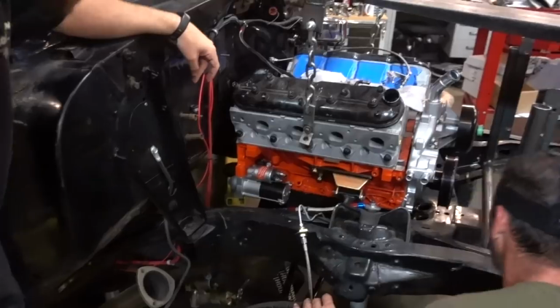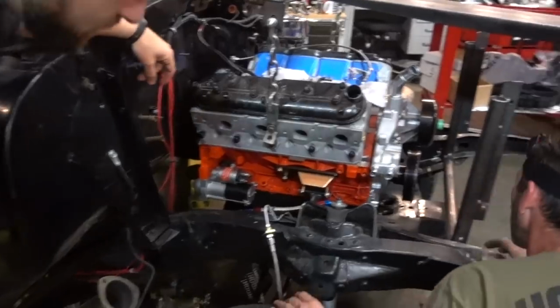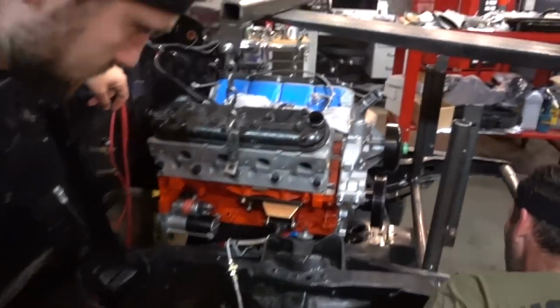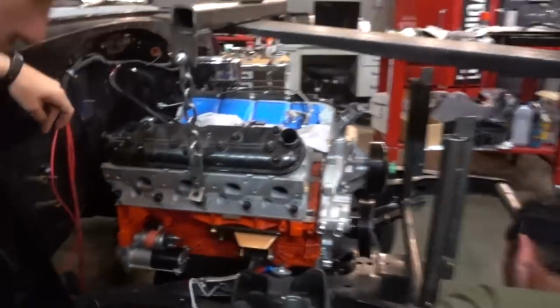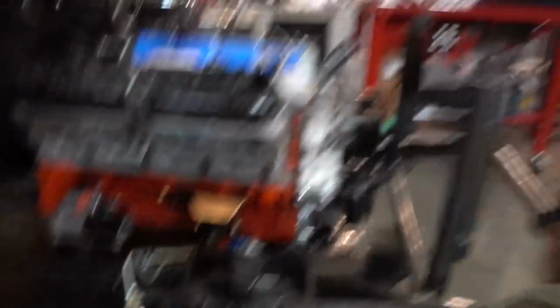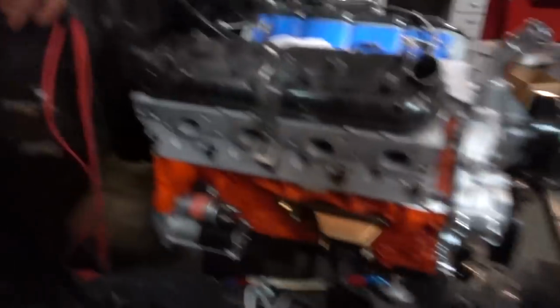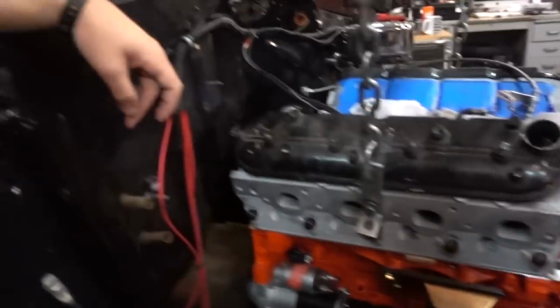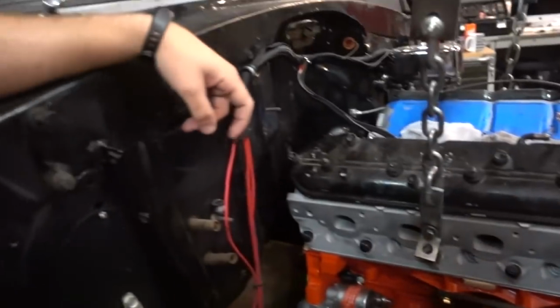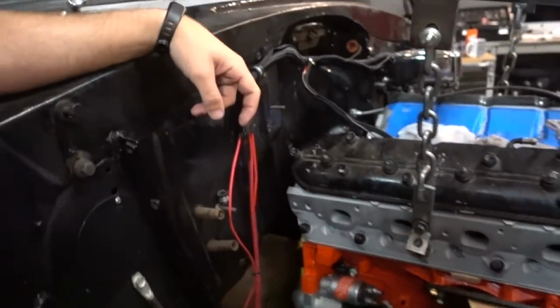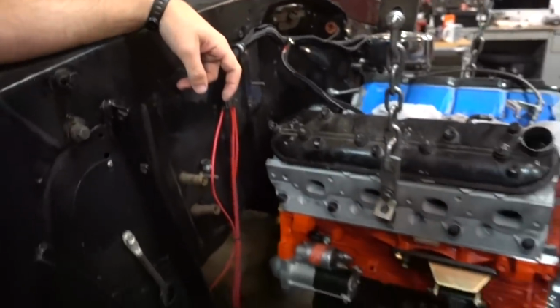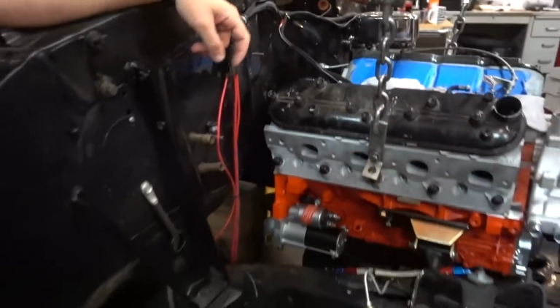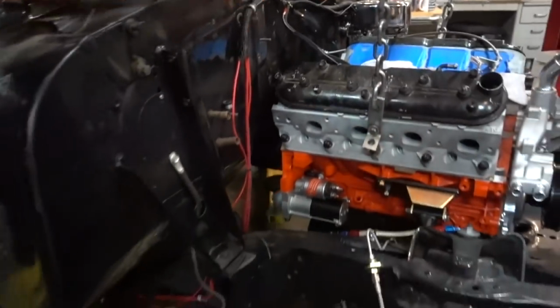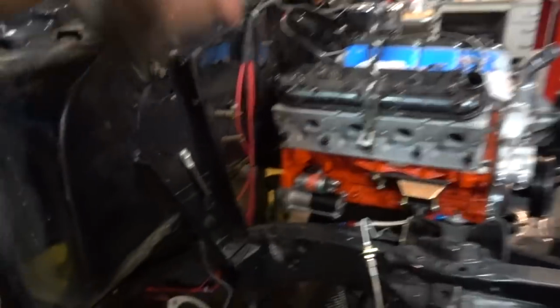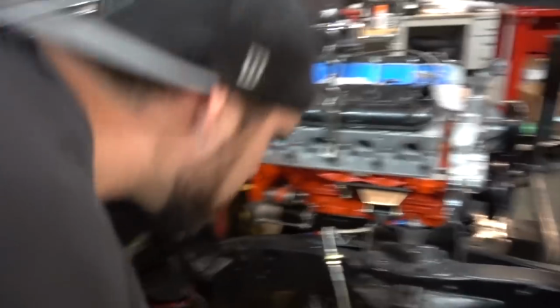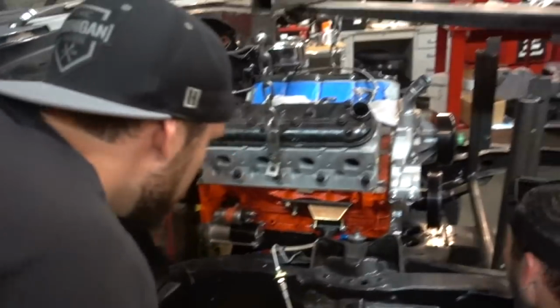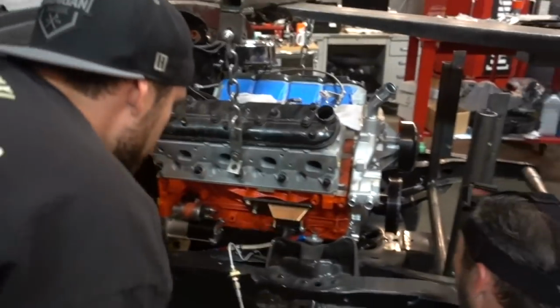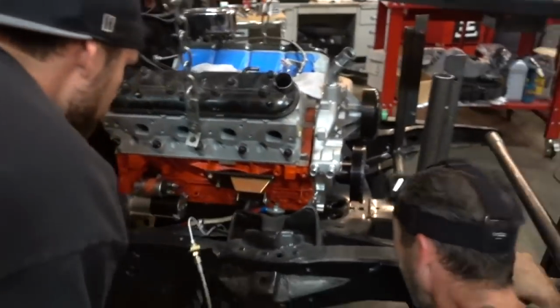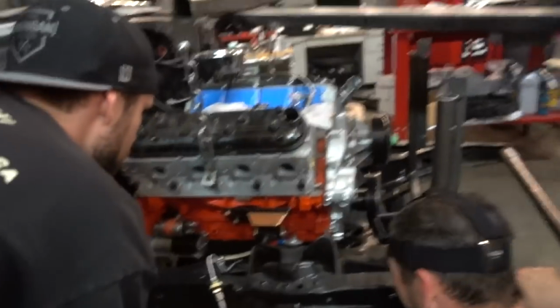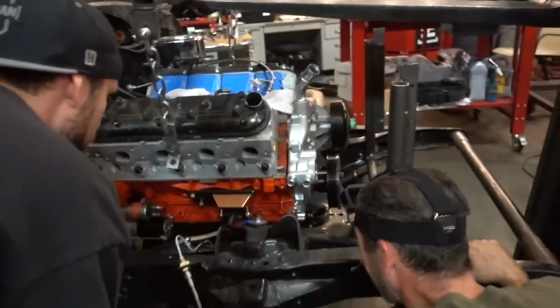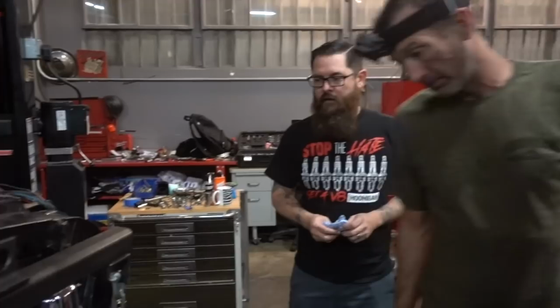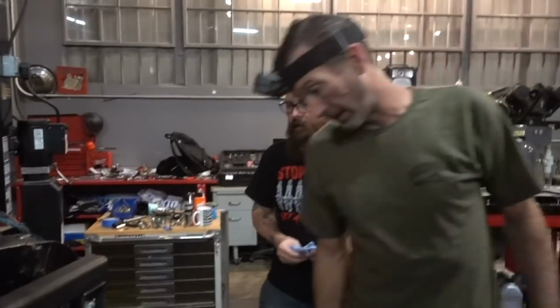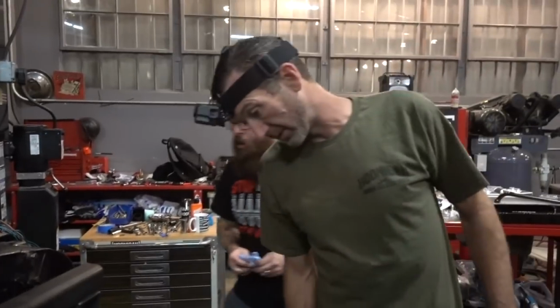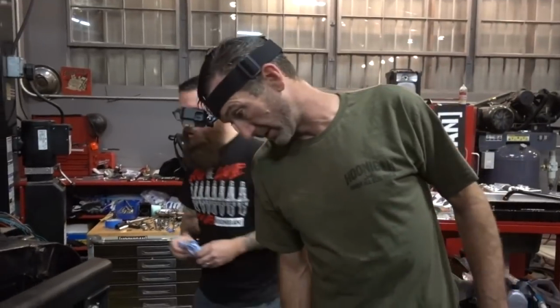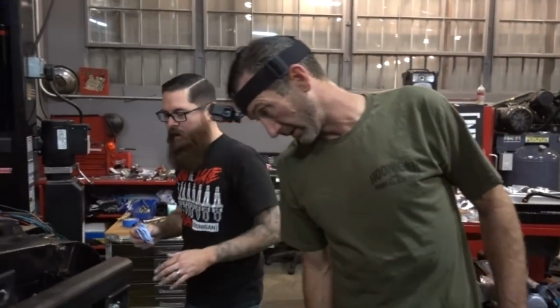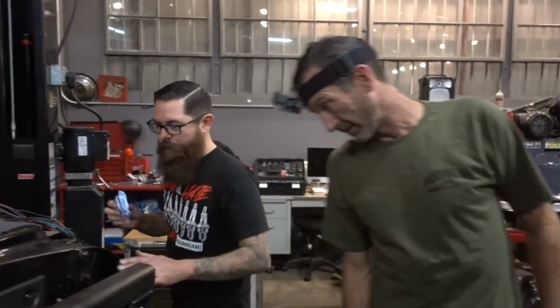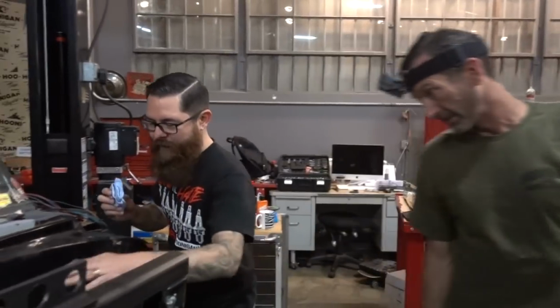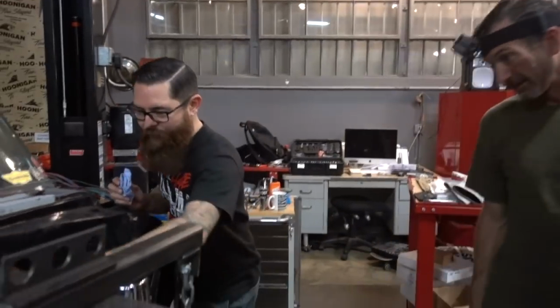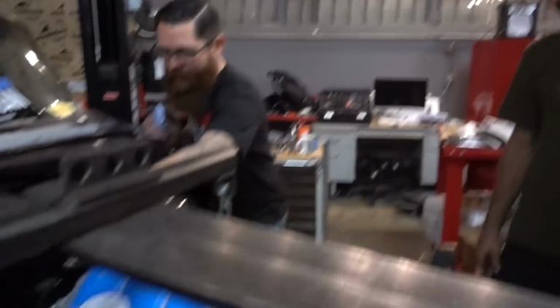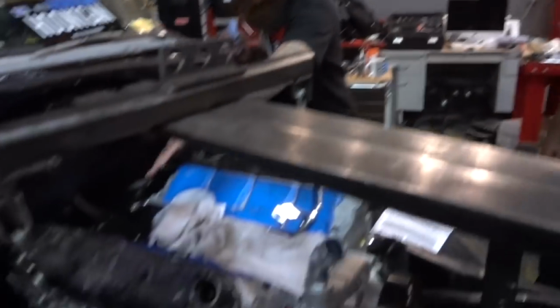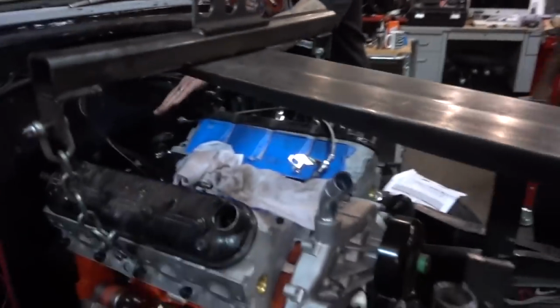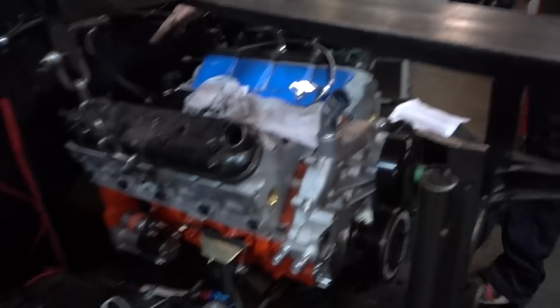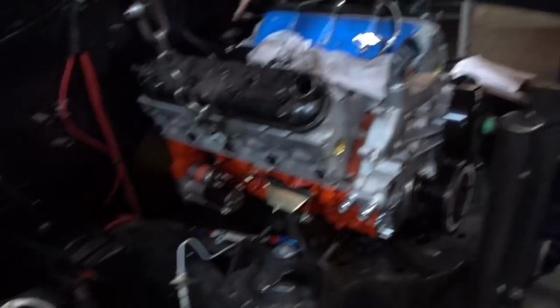That looks good — it looks perfect right now, holy shit. It works! Plenty of room now. That's productivity.